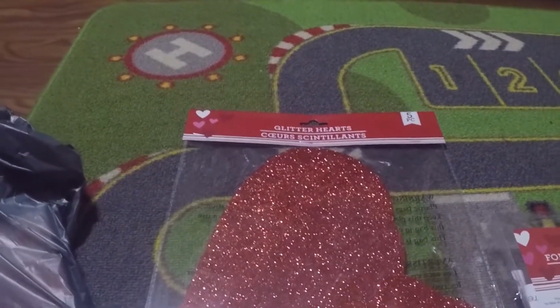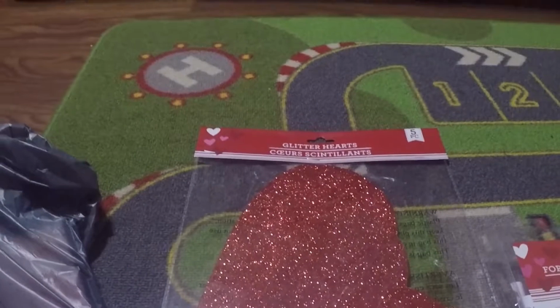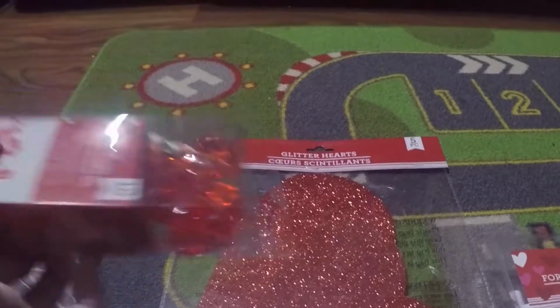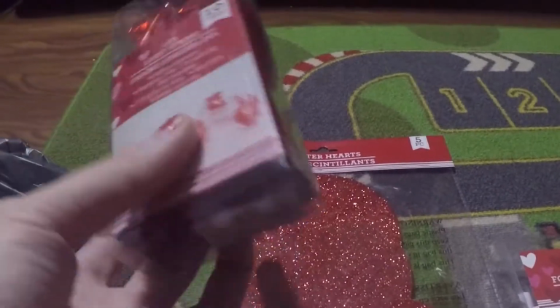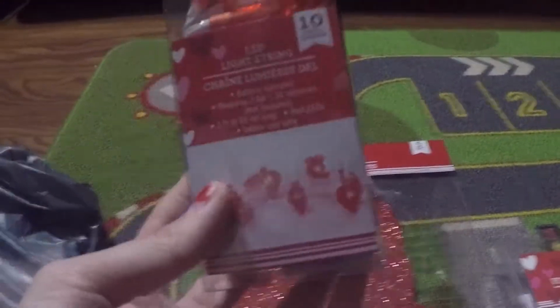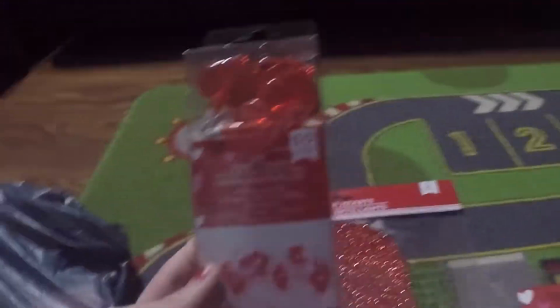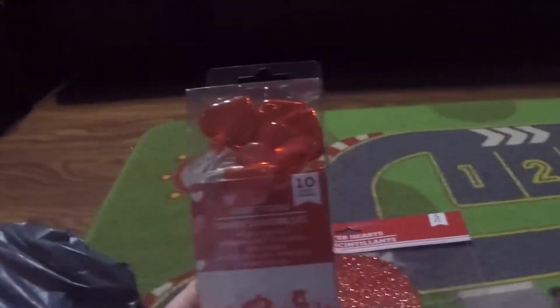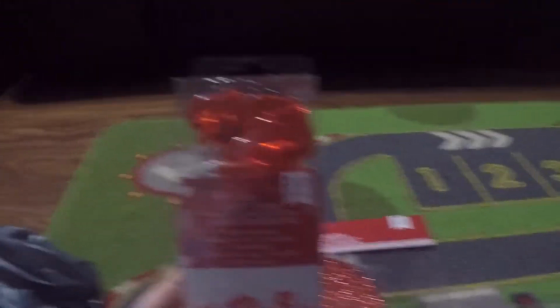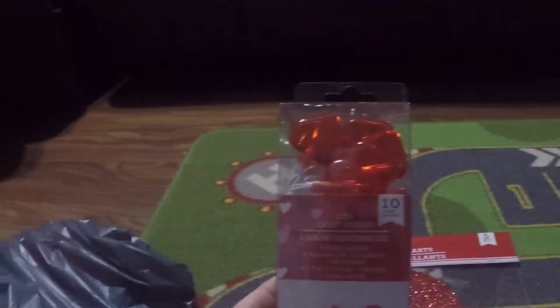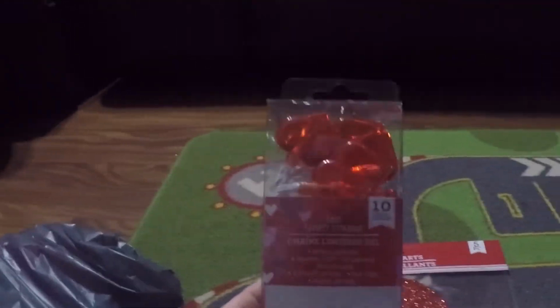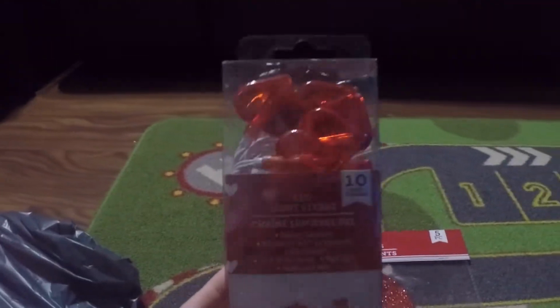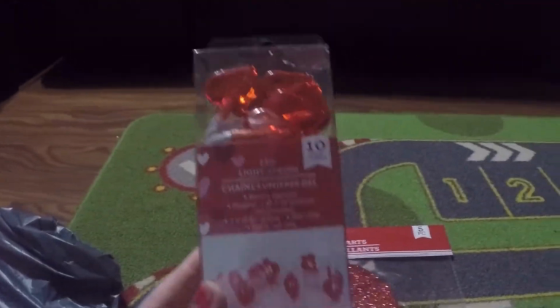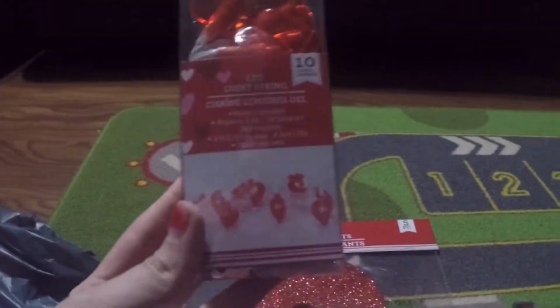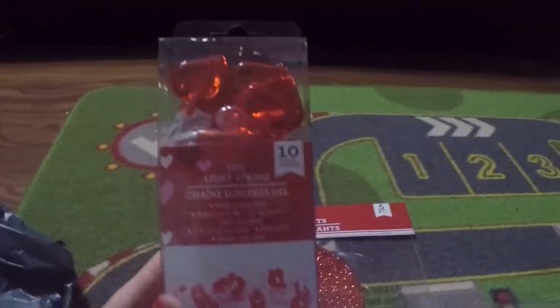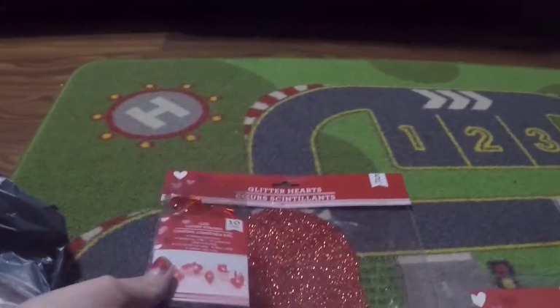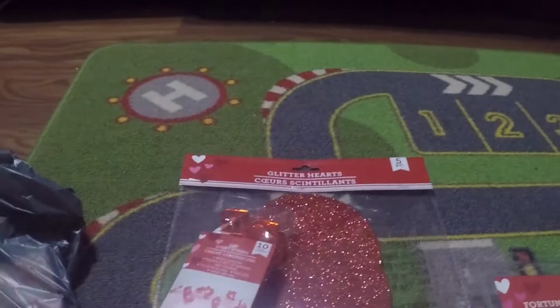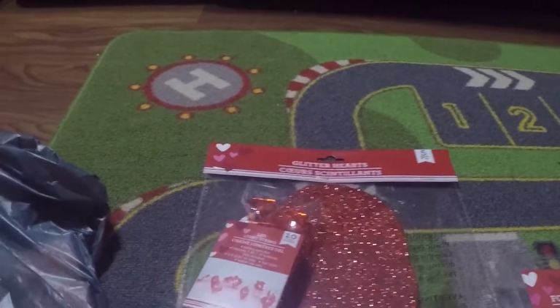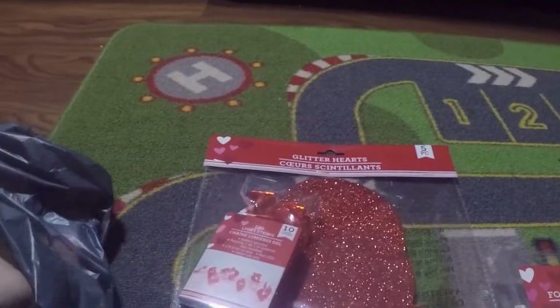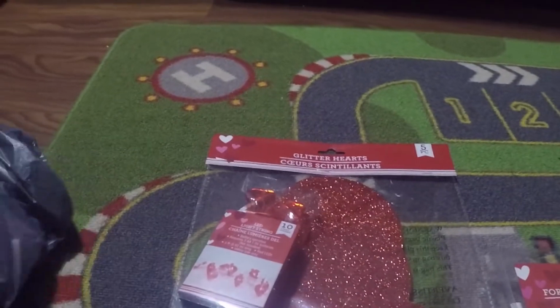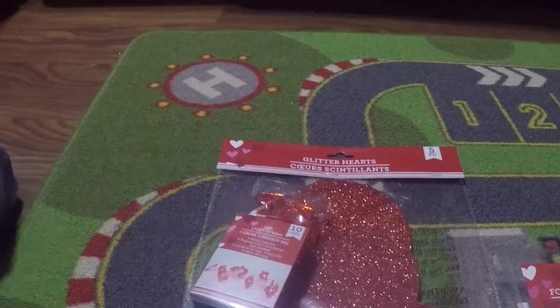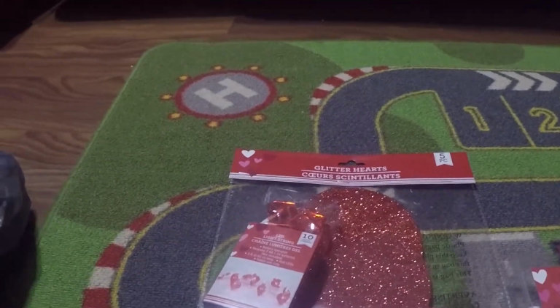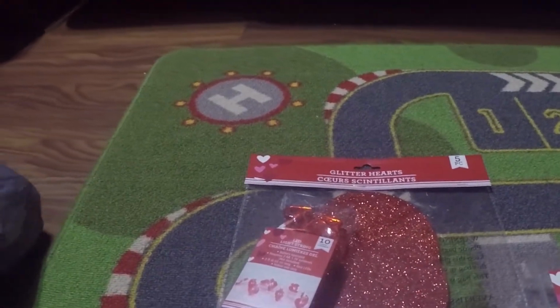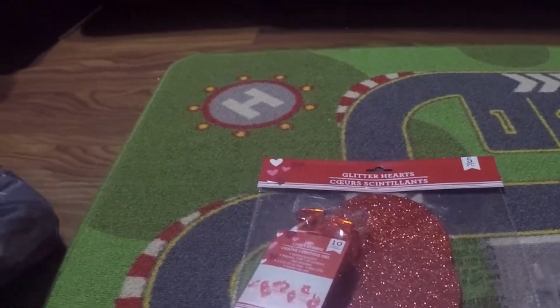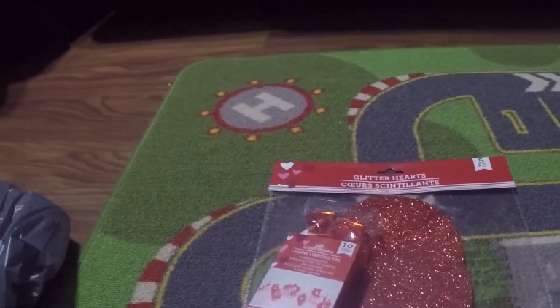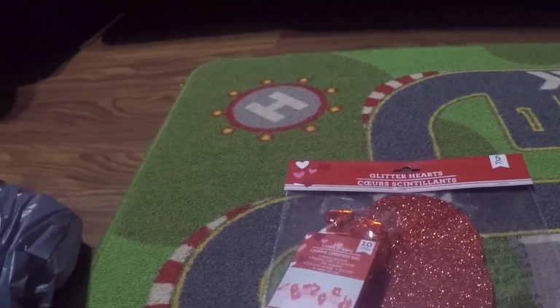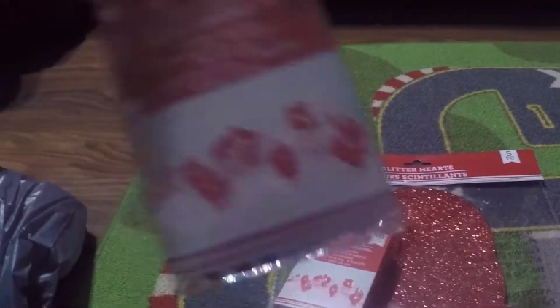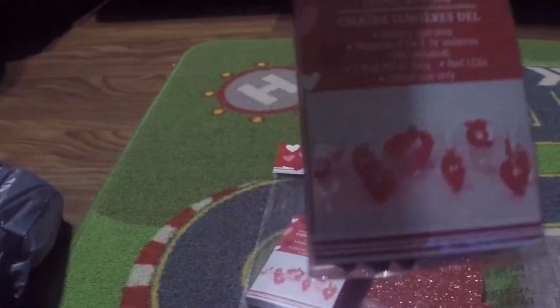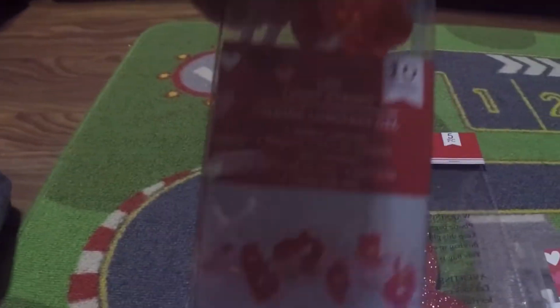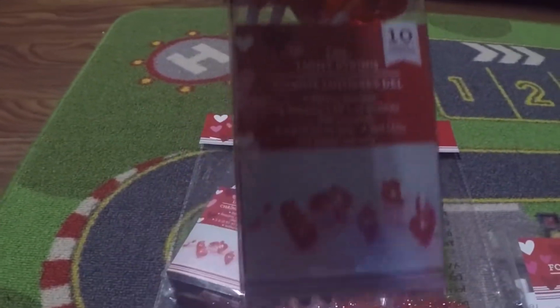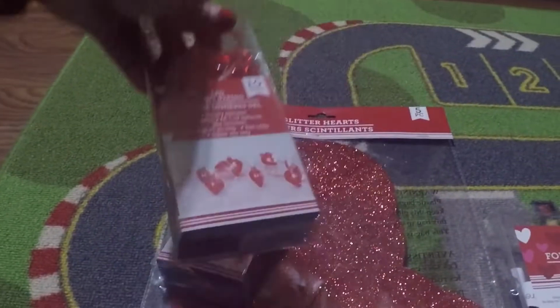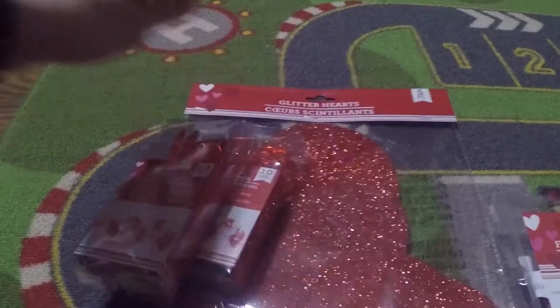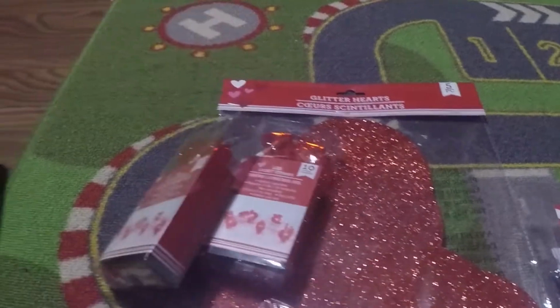I also got two sets of Valentine's Day lights for my tier tray. I just got to get some more Valentine's Day stuff for my tier tray. I got two sets of lights.